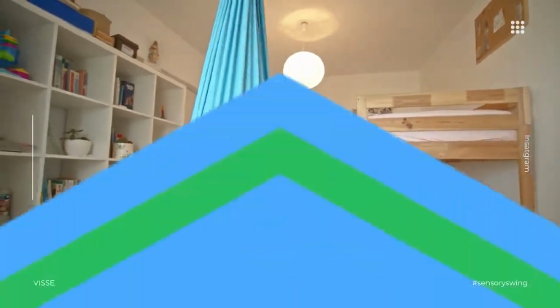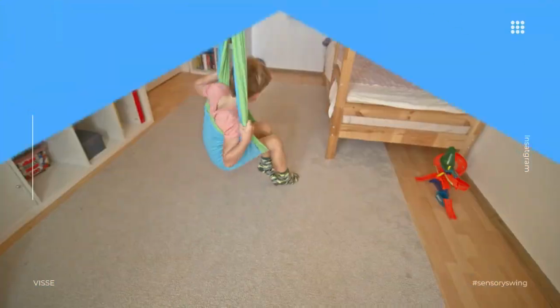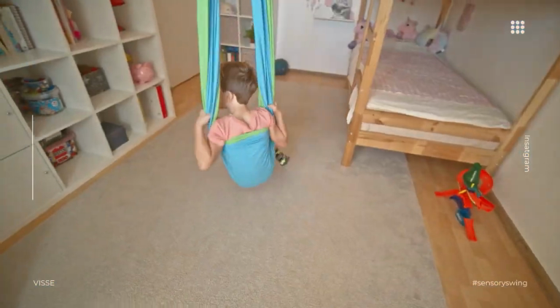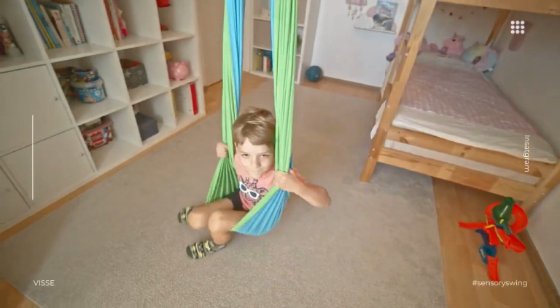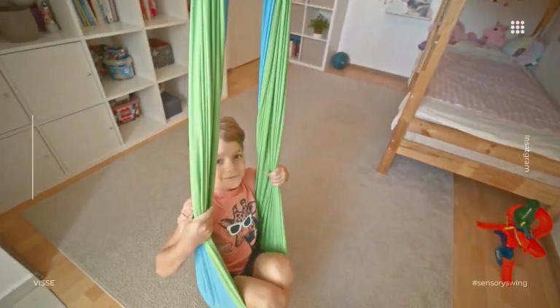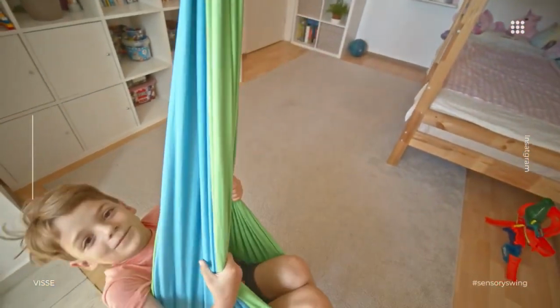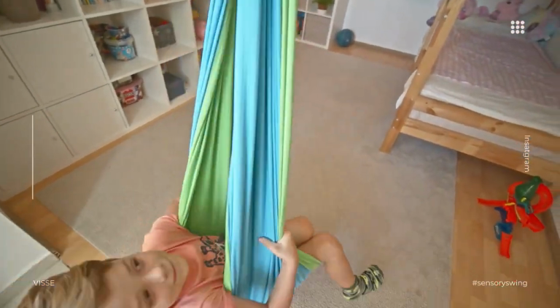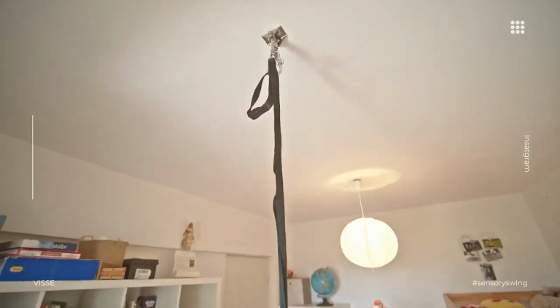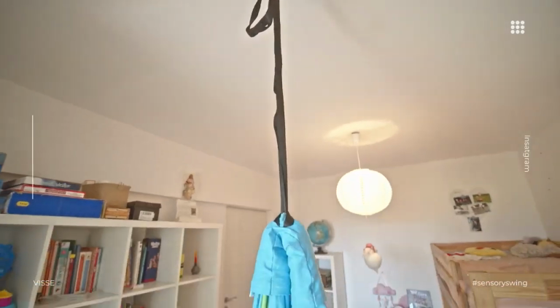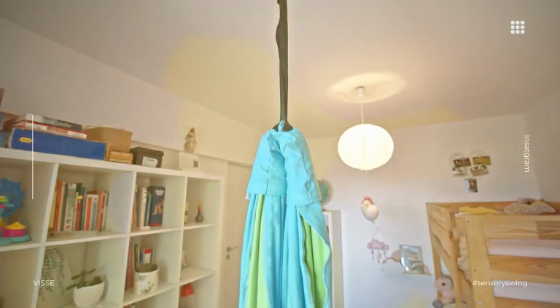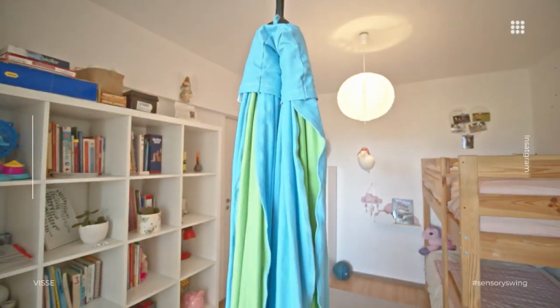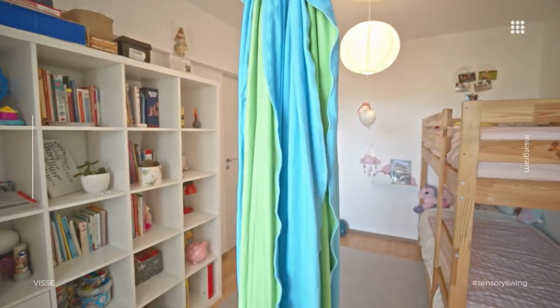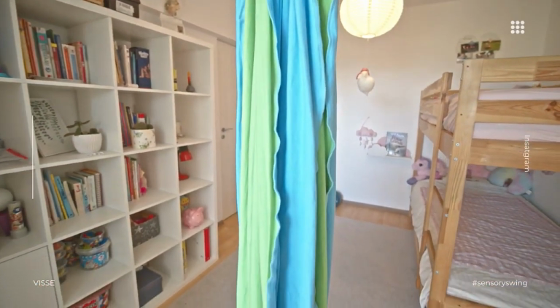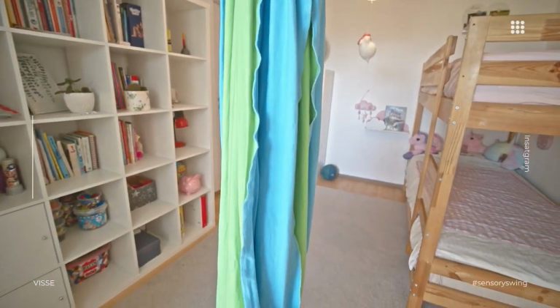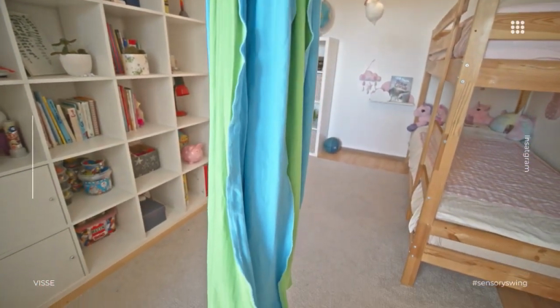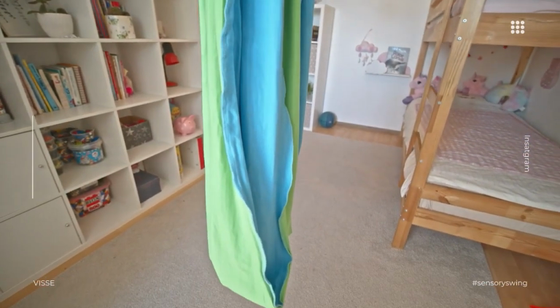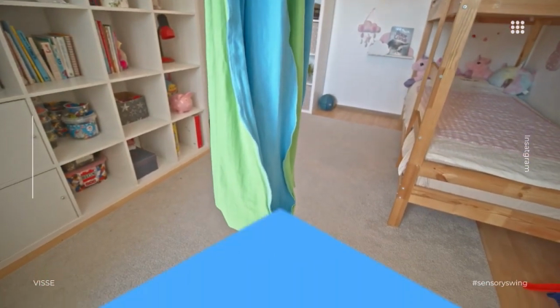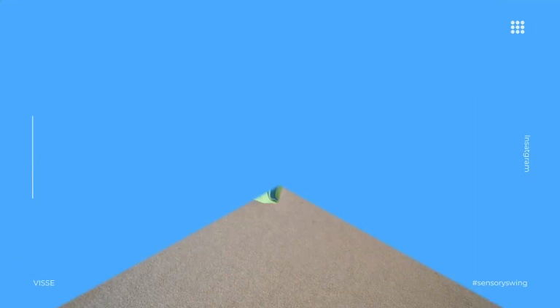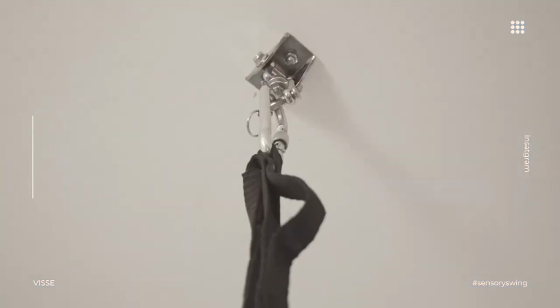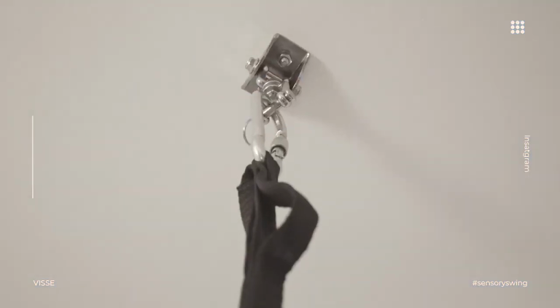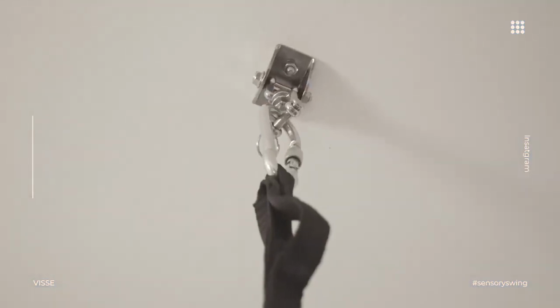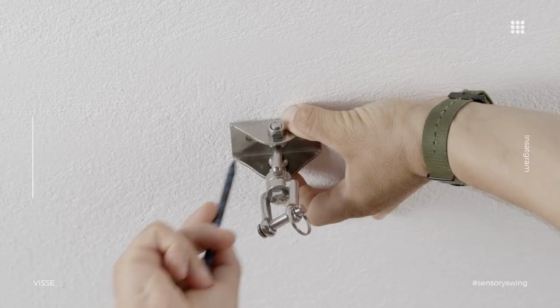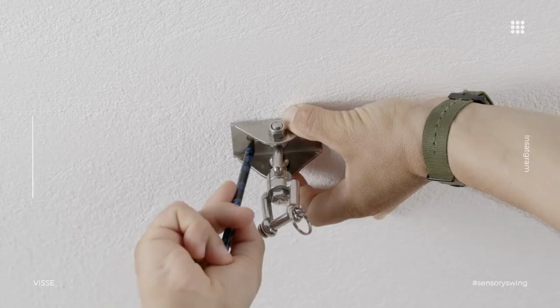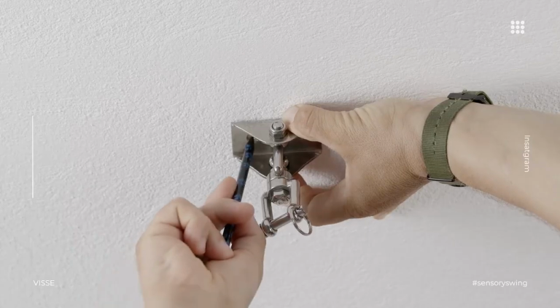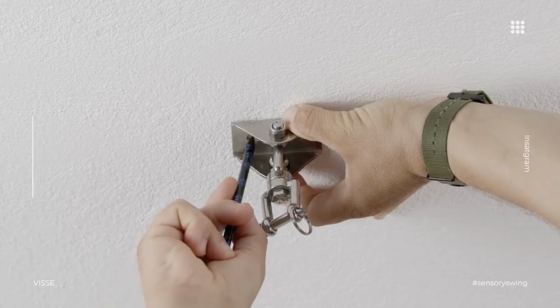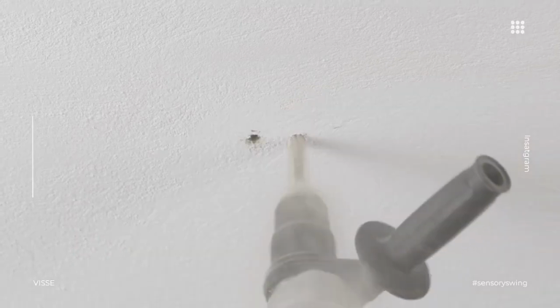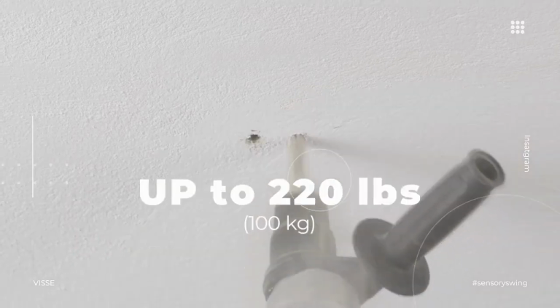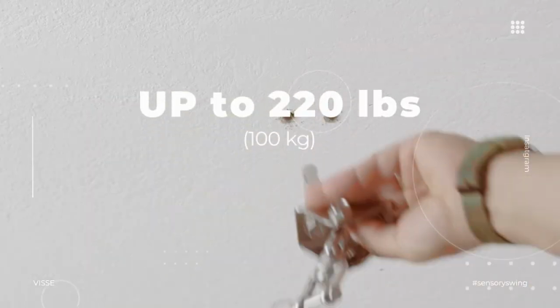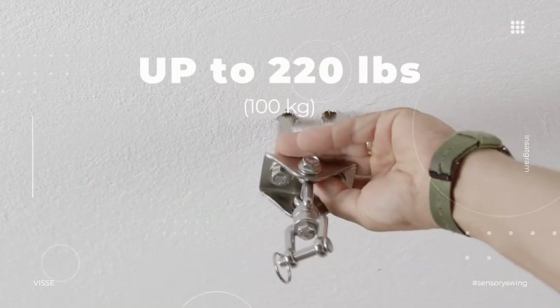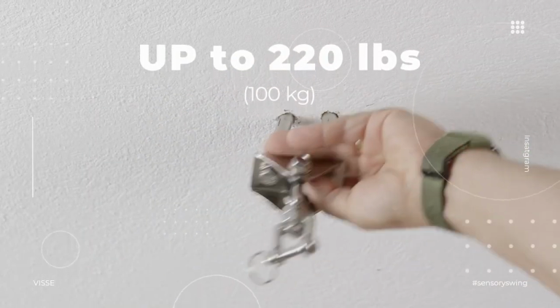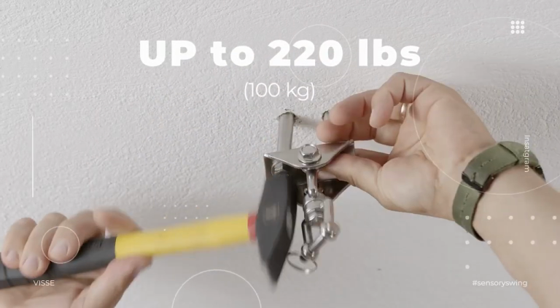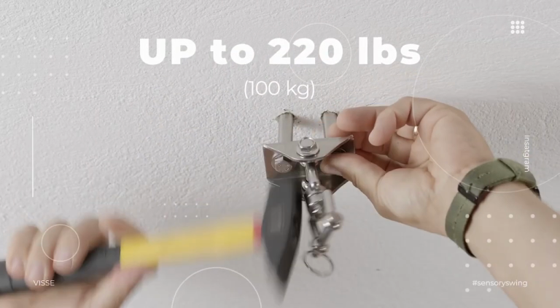It comes pre-assembled and ready to hang with an adjustable strap. Suitable for kids and adults up to 220 pounds, 100 kilograms.